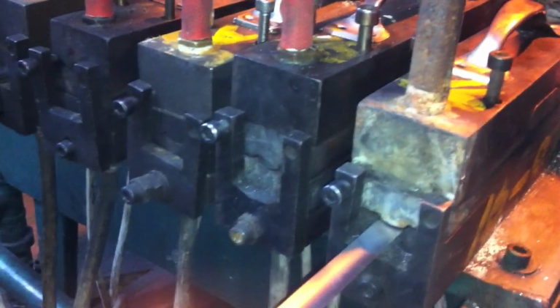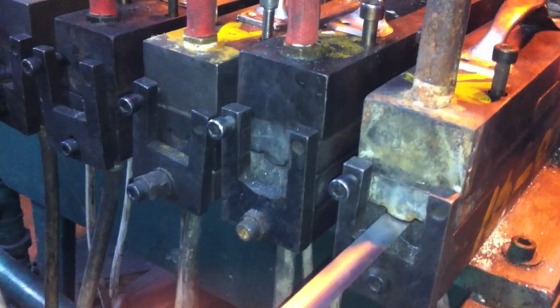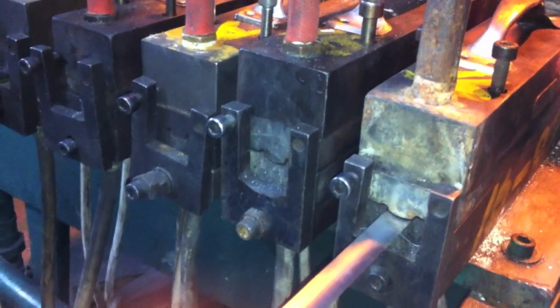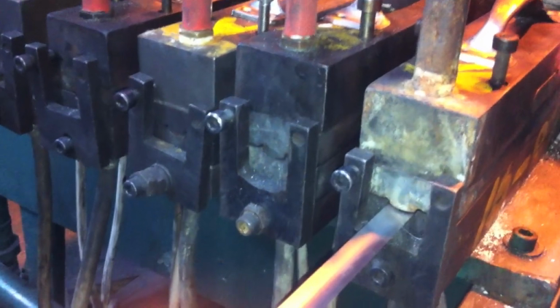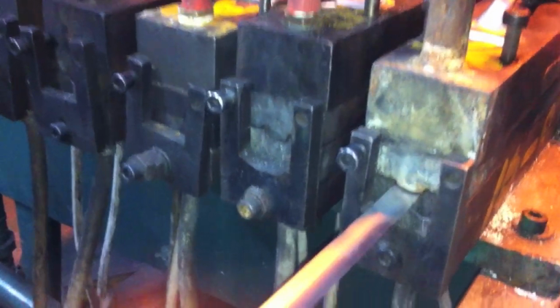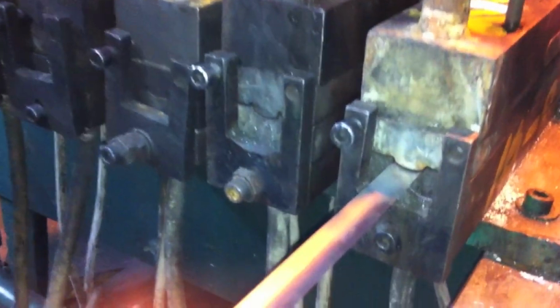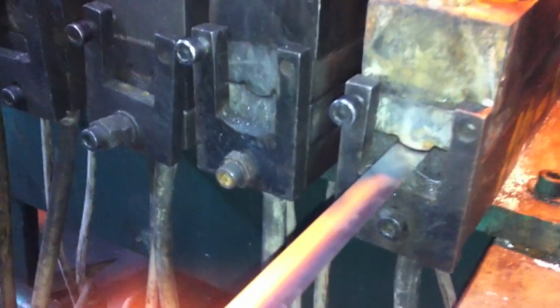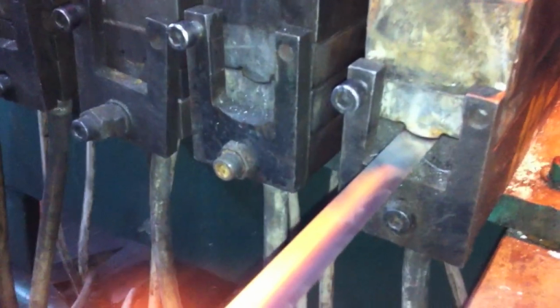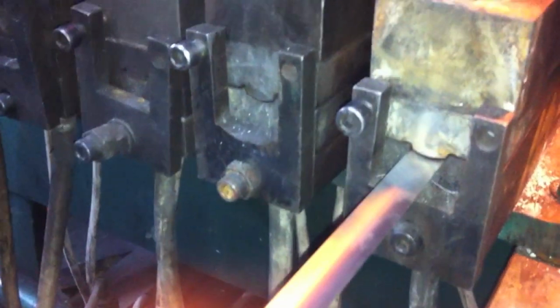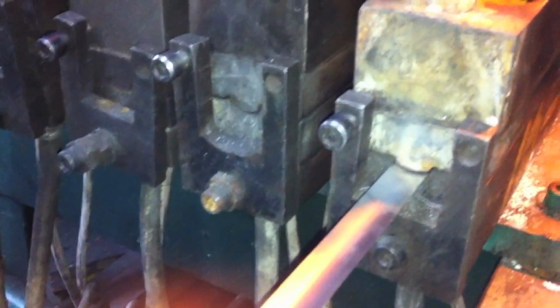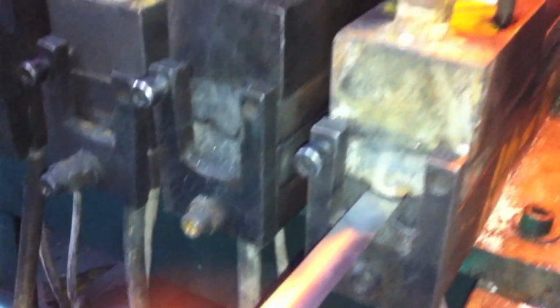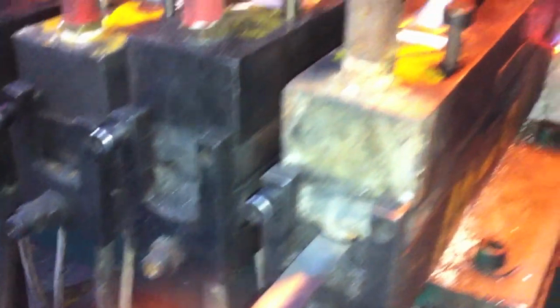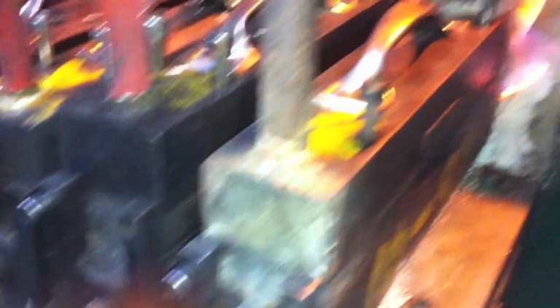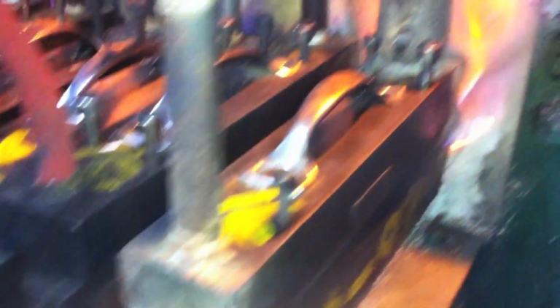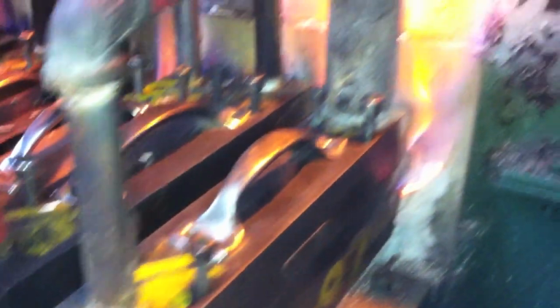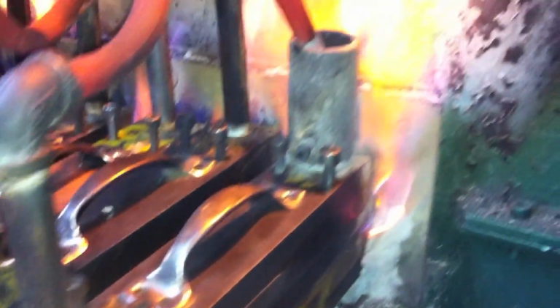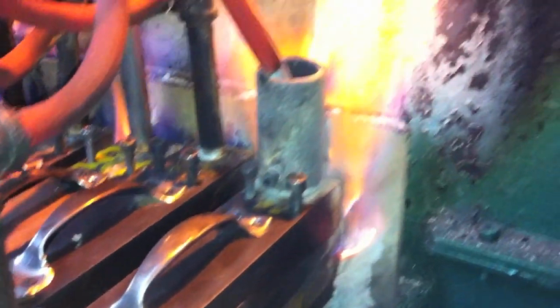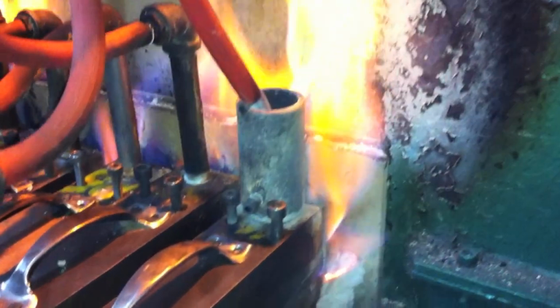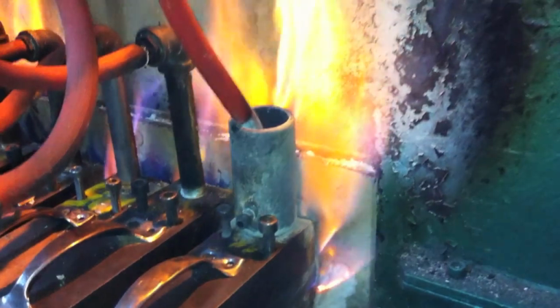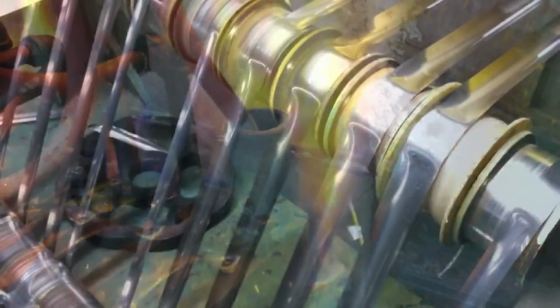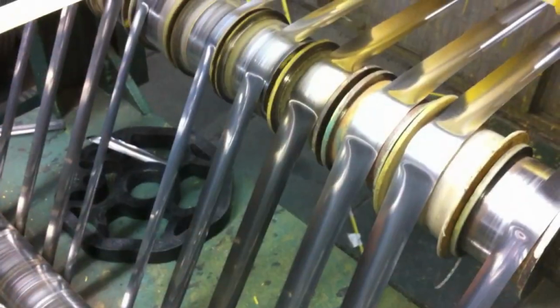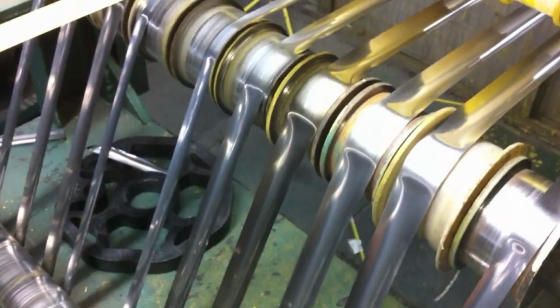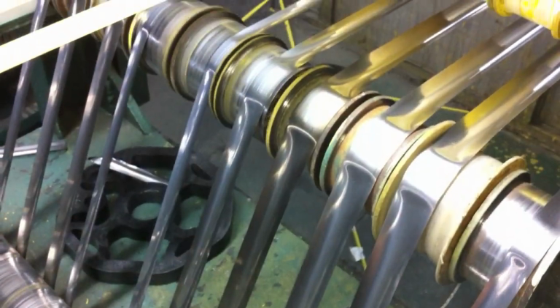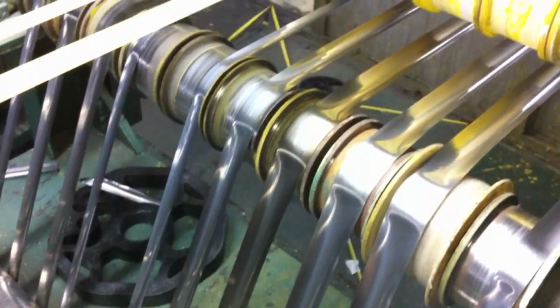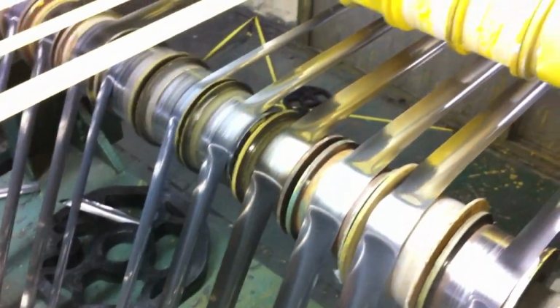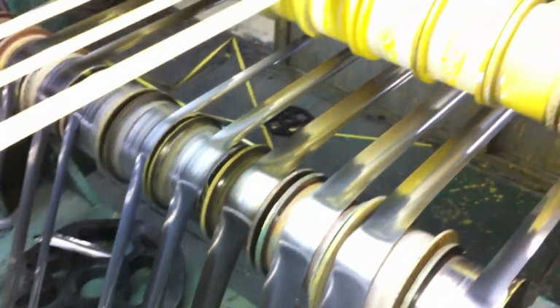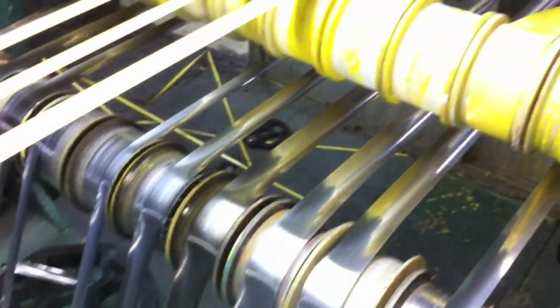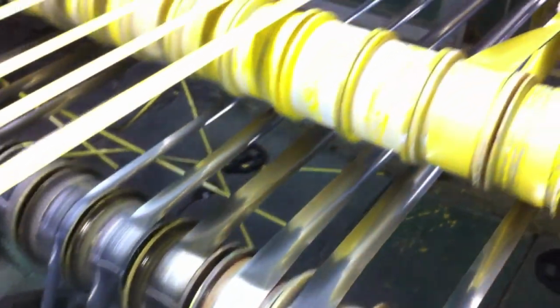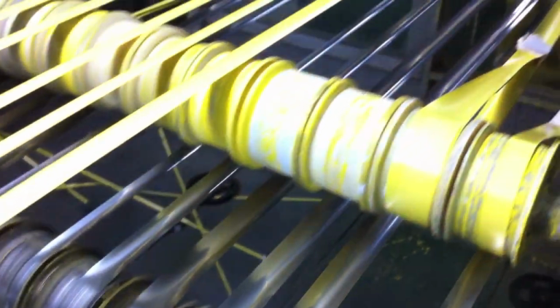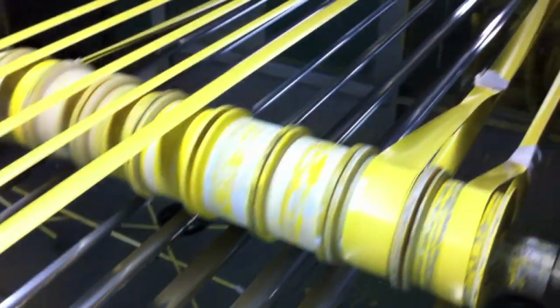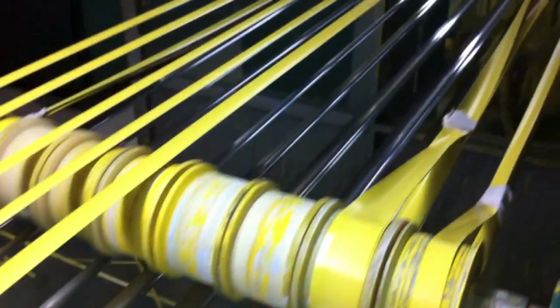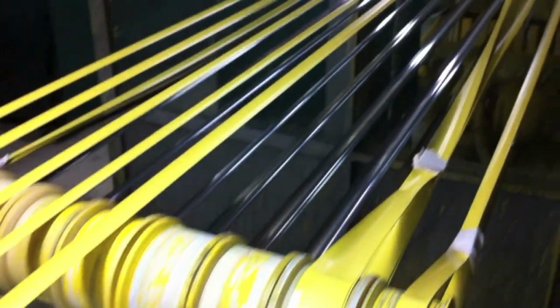Here you can see the die with the curve in it. After that it goes into an oil bath where it's tempered and then the steel cools.